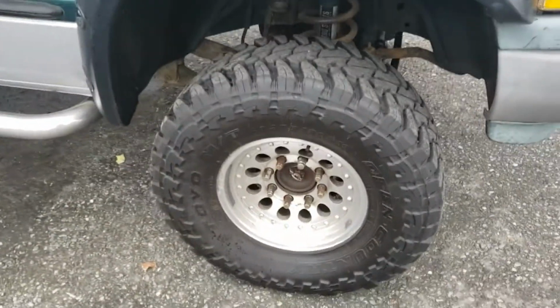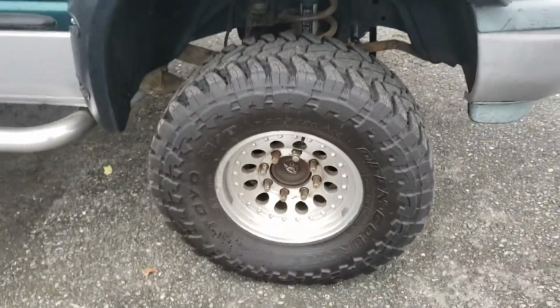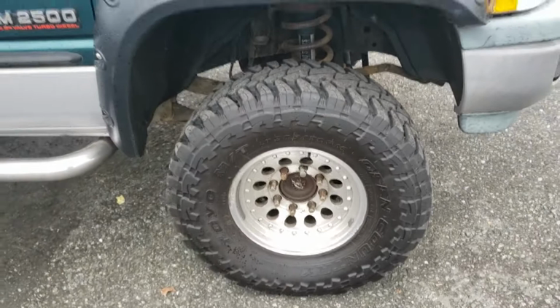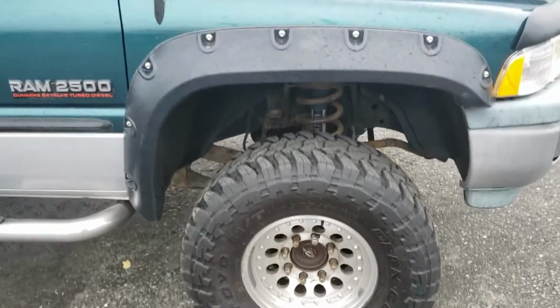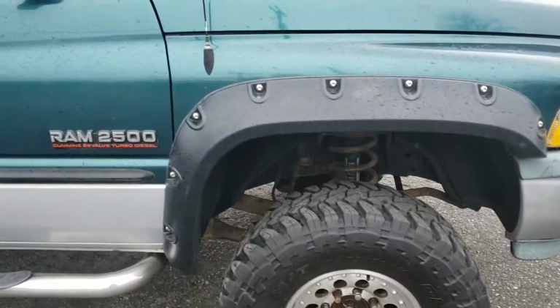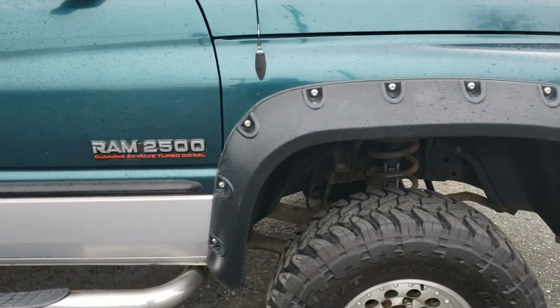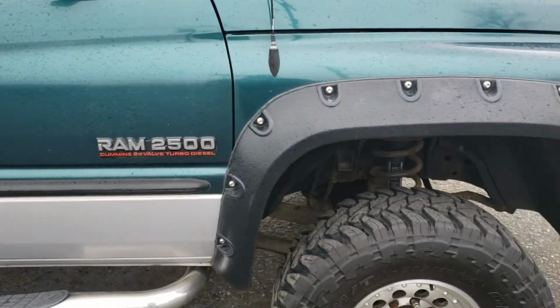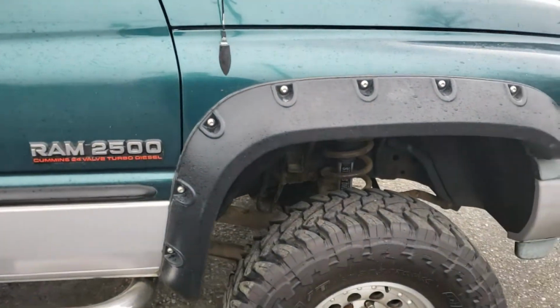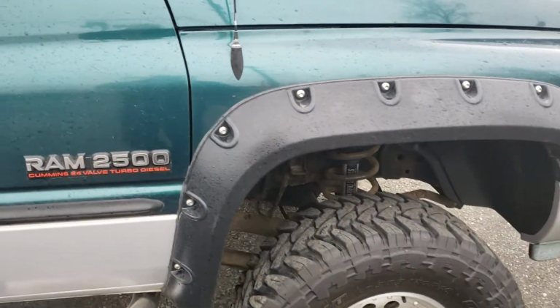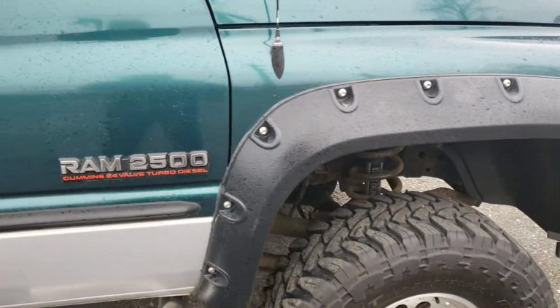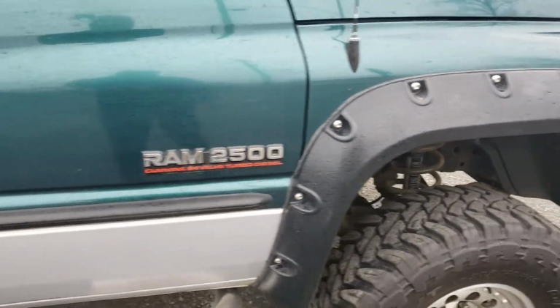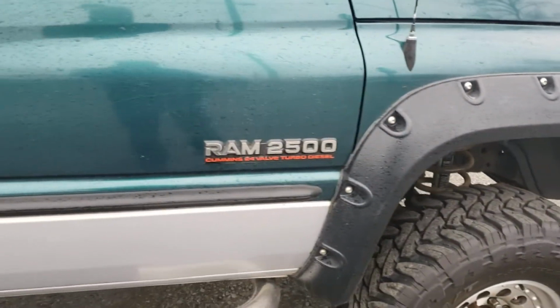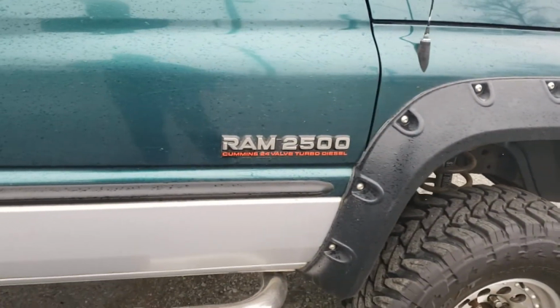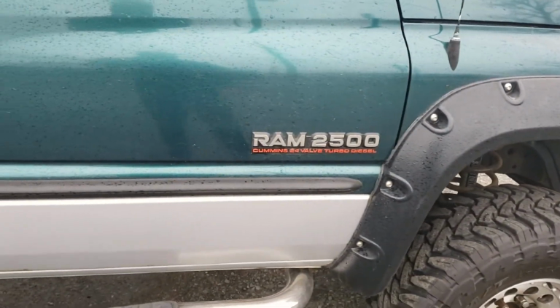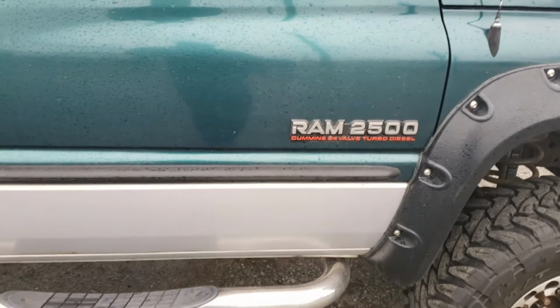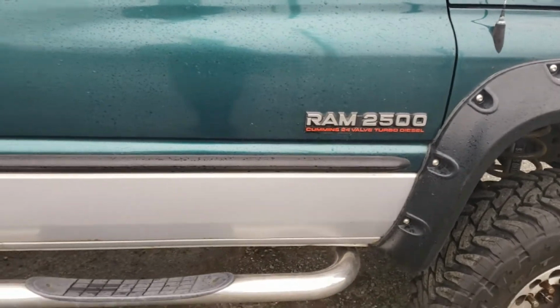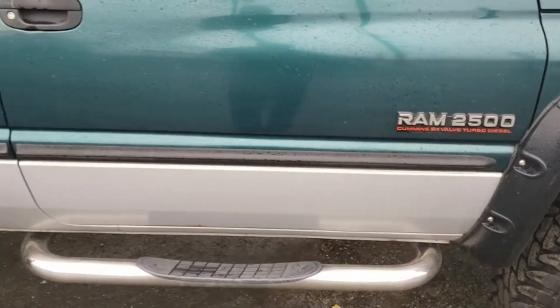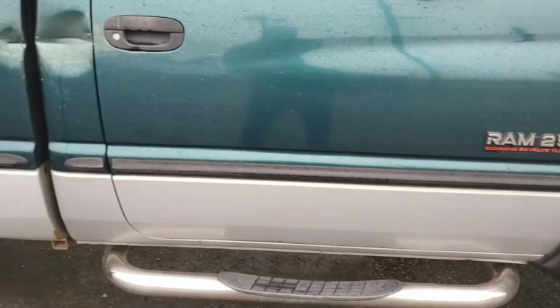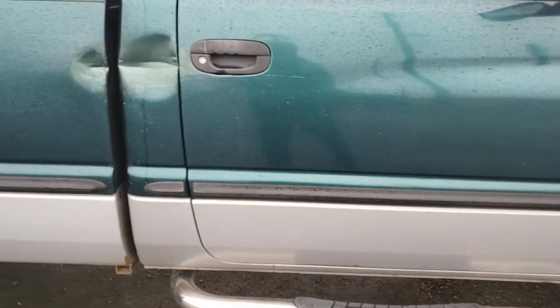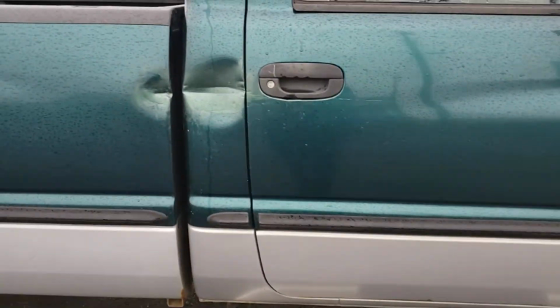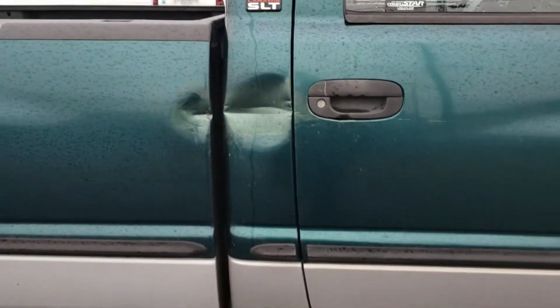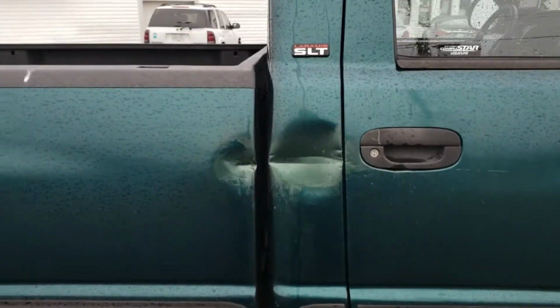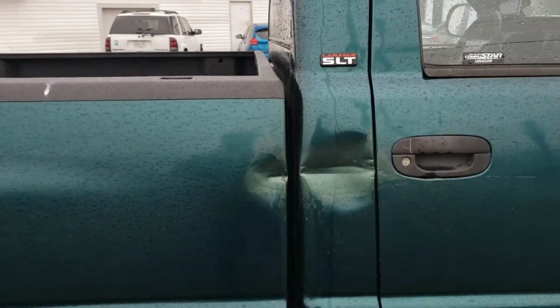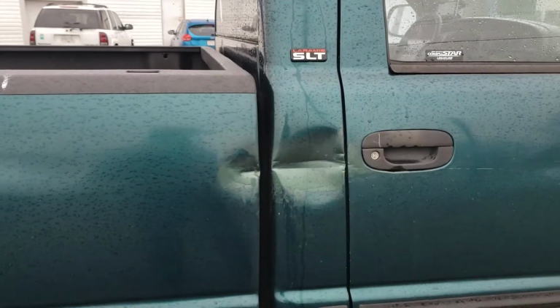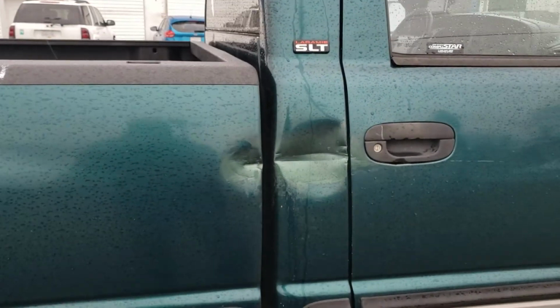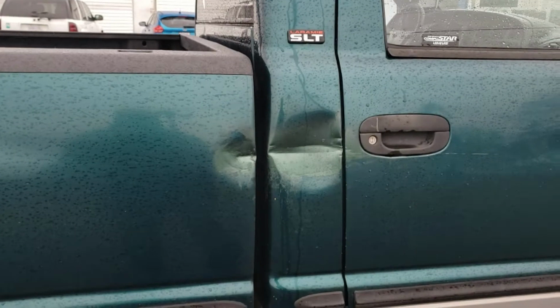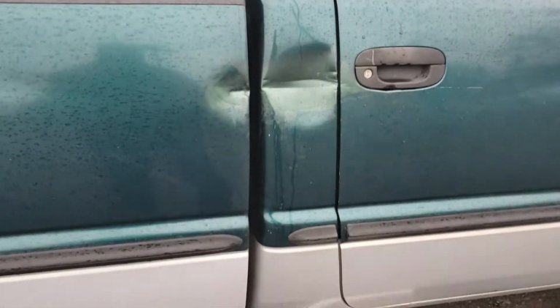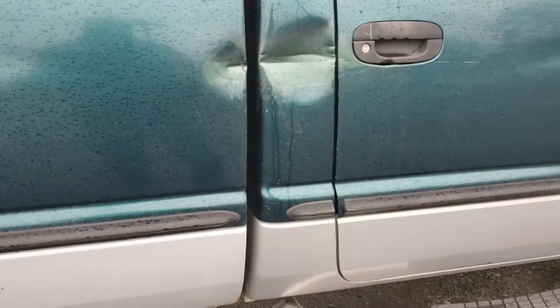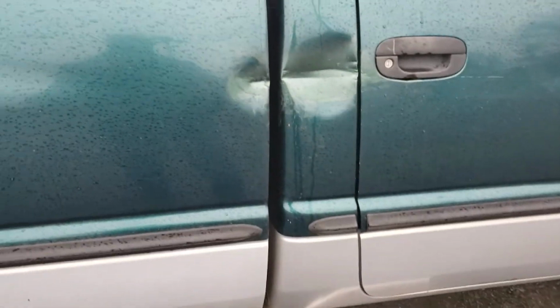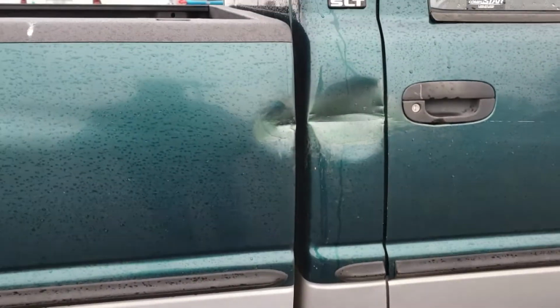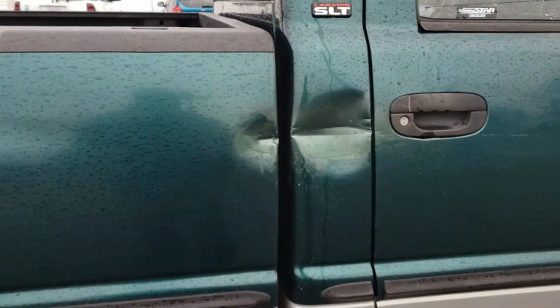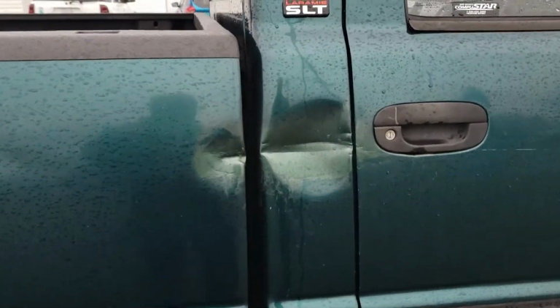Nice big tires and fender flares. There is some rust starting underneath the fender flares, and there is a dent in the cab corner here. We were quoted approximately $1,200 to repair that.